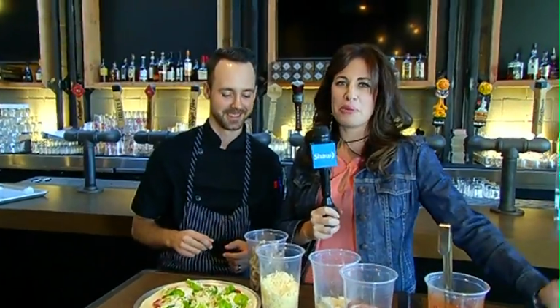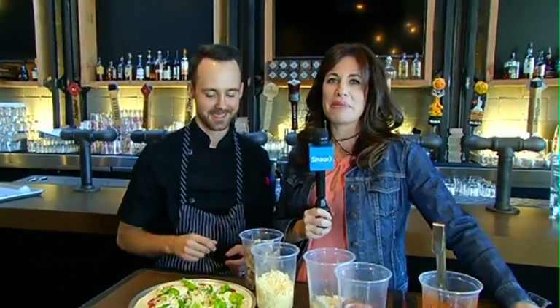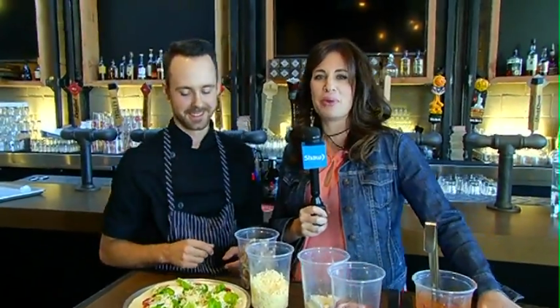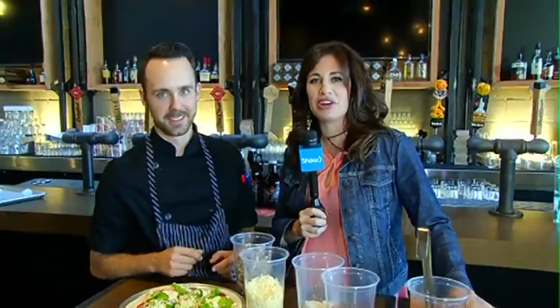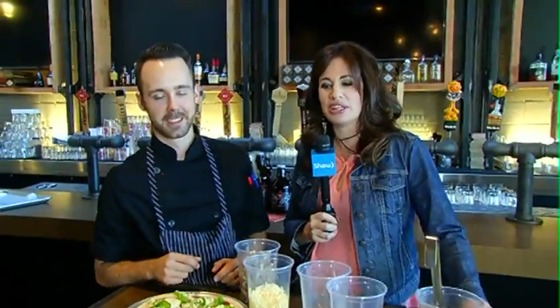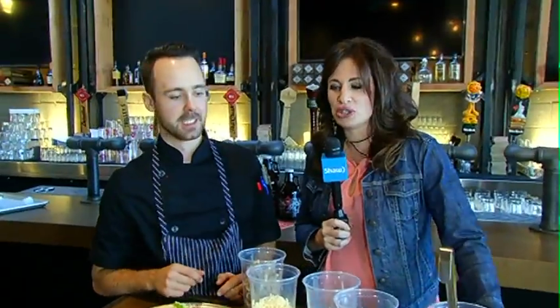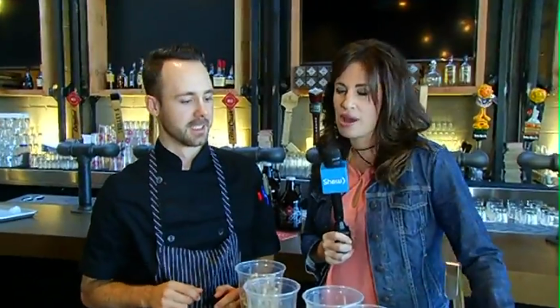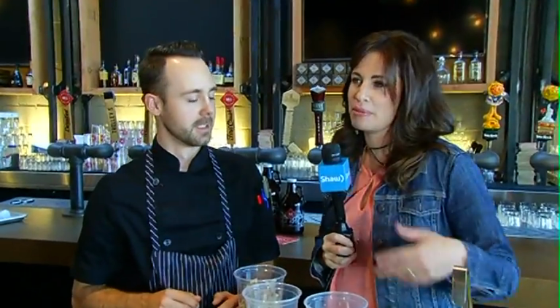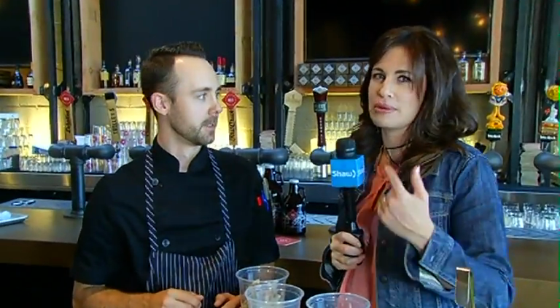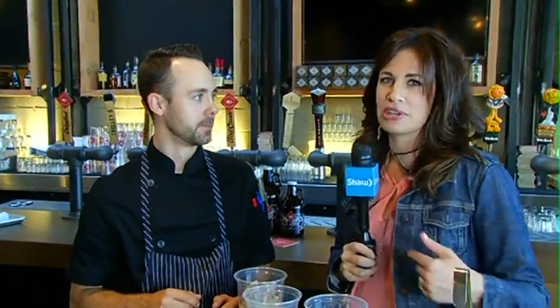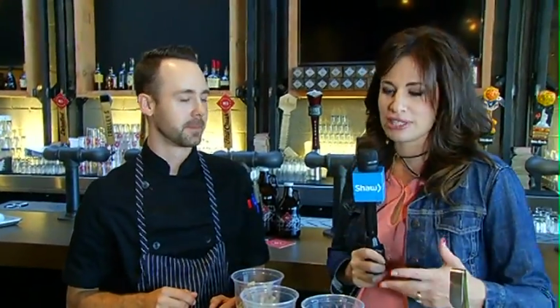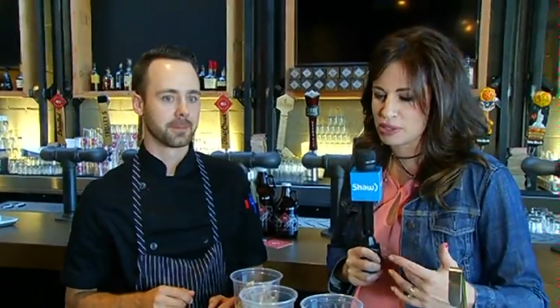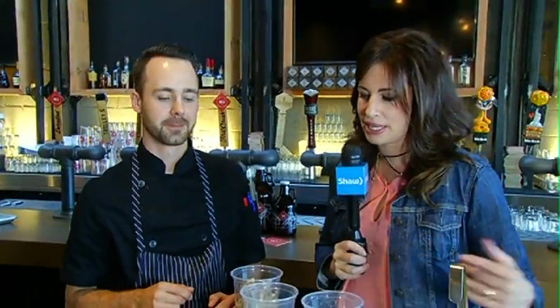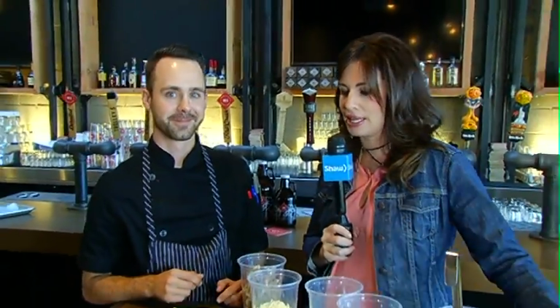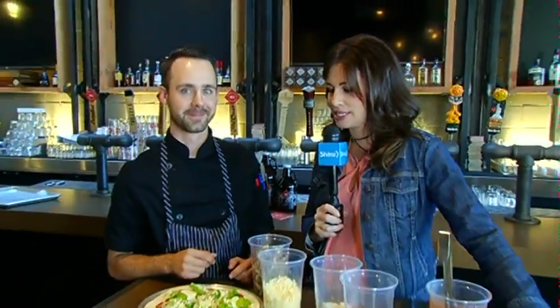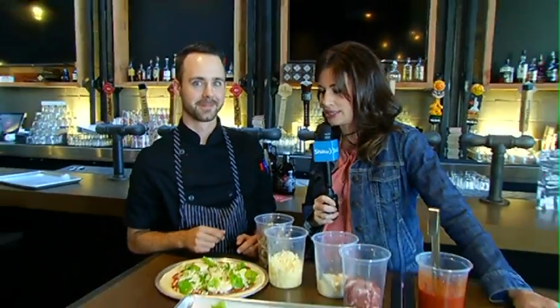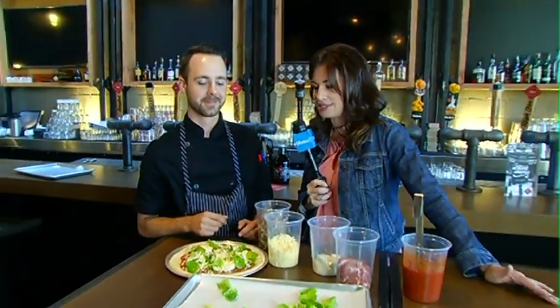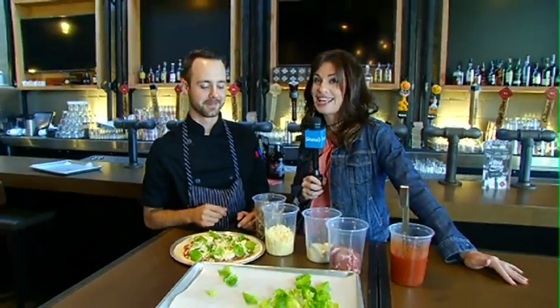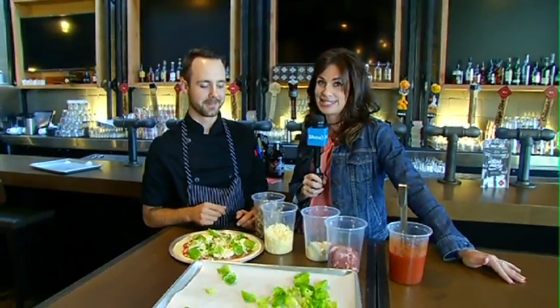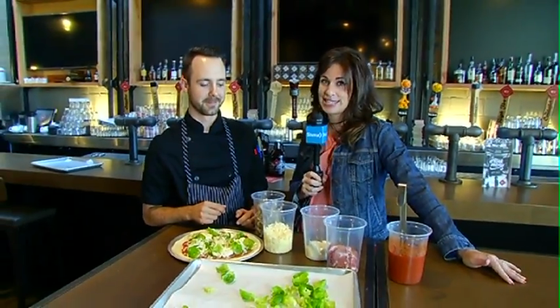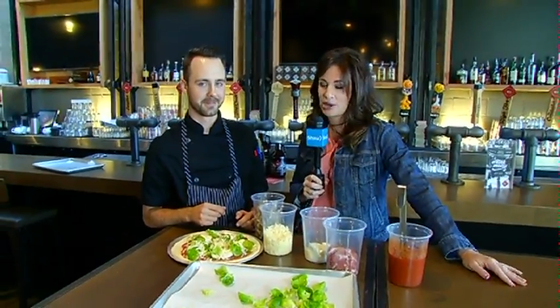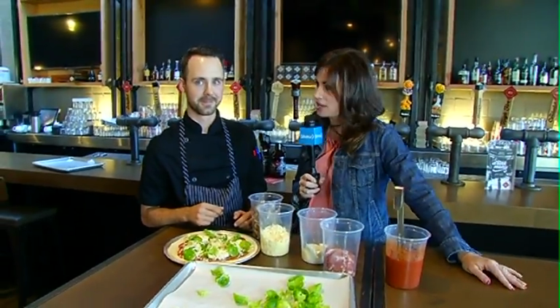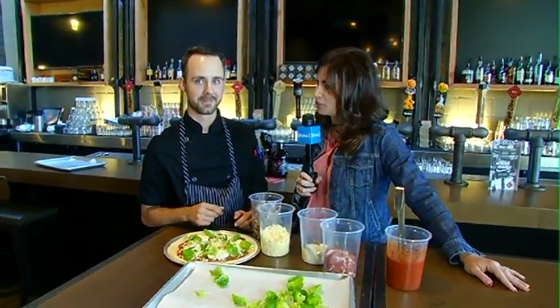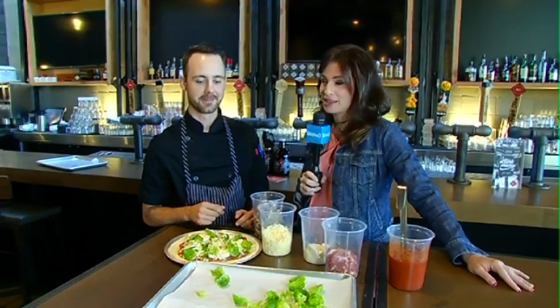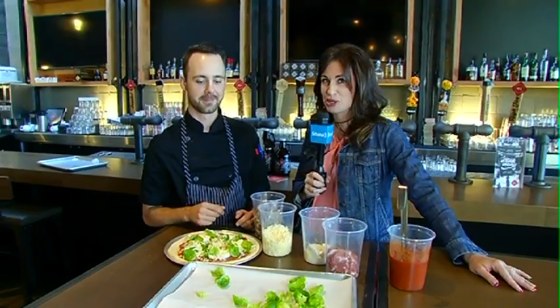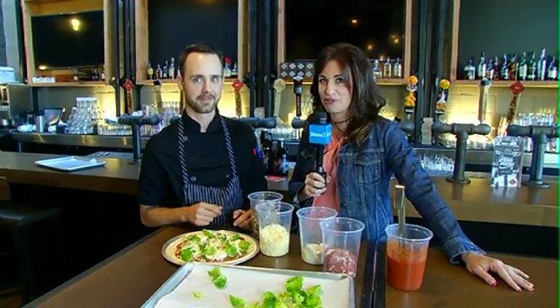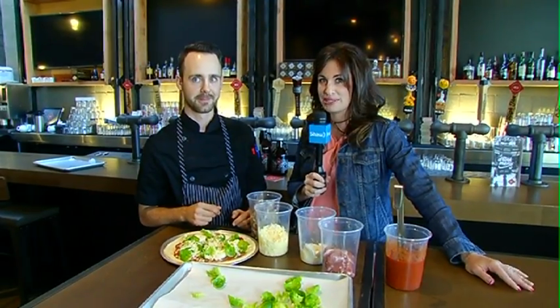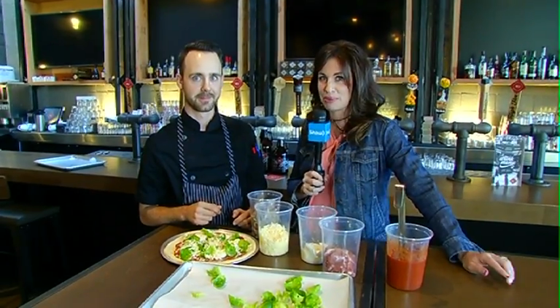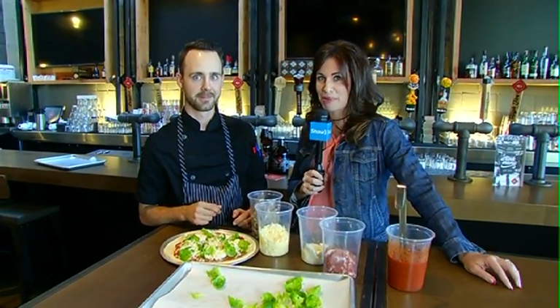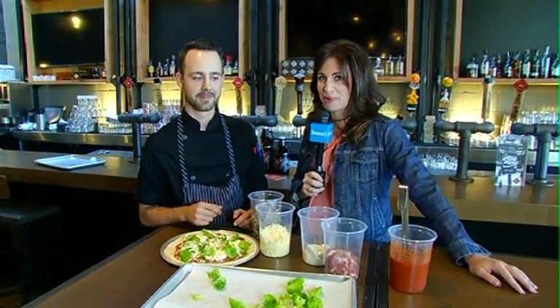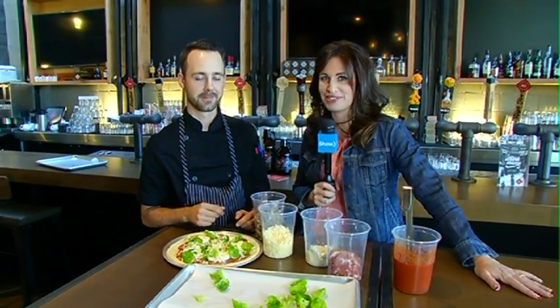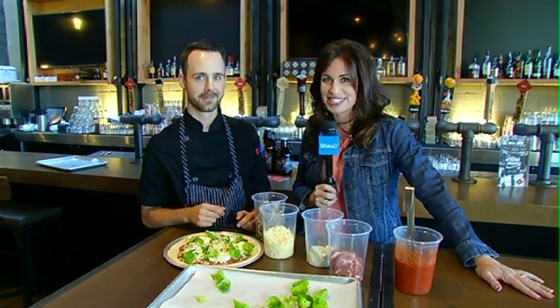When we come back, maybe we'll grab some of the girls here and take a little taste to see exactly what Miles has created for pizza week. We're back with more right after this.